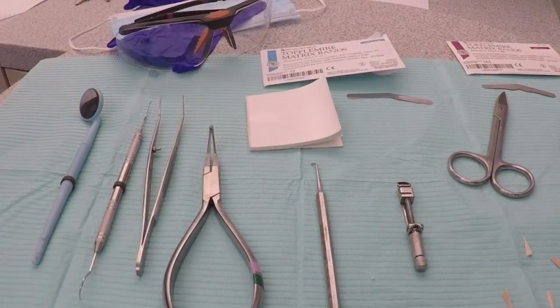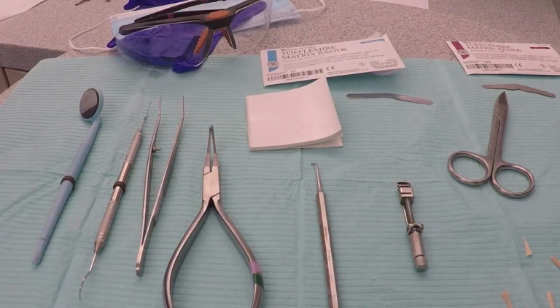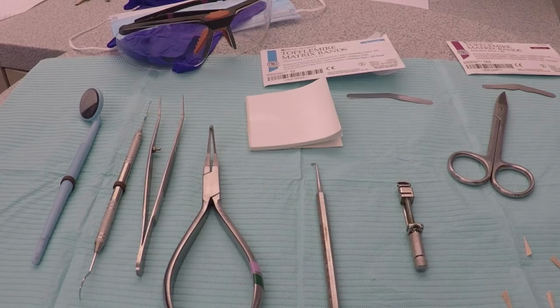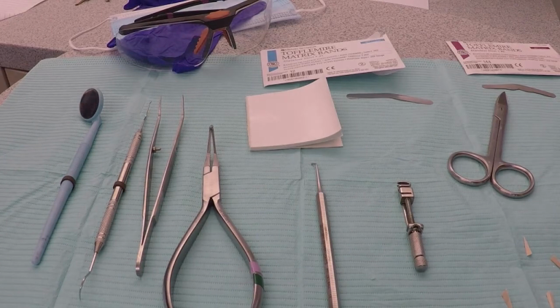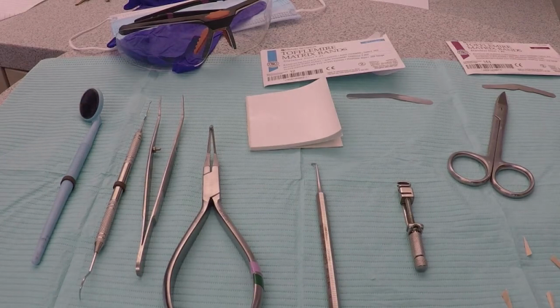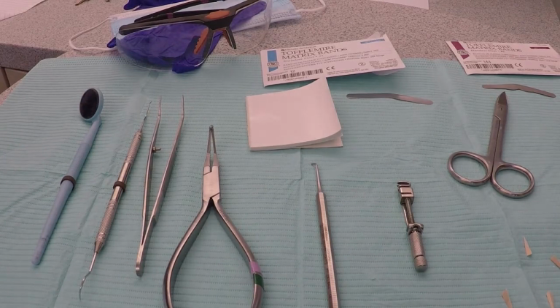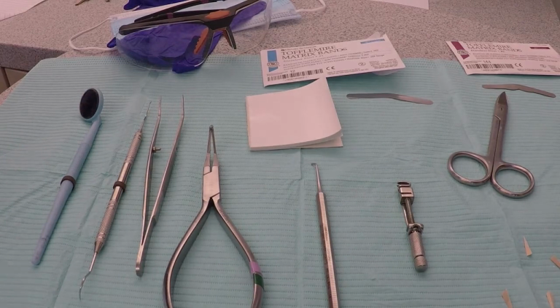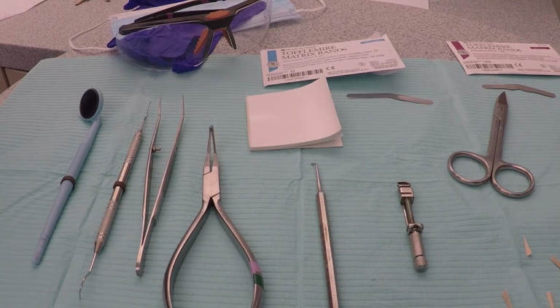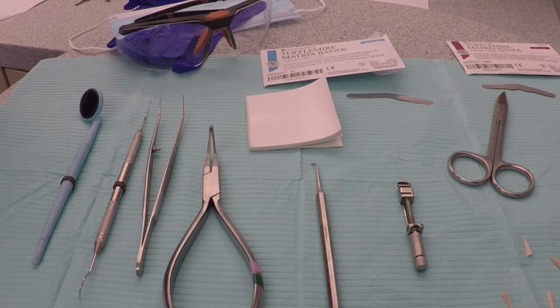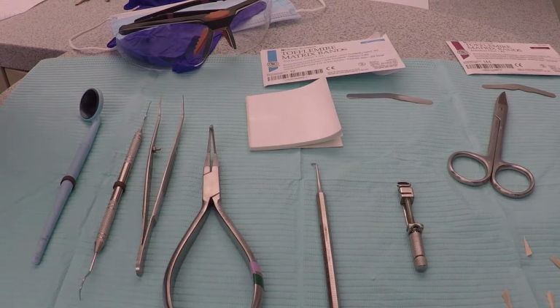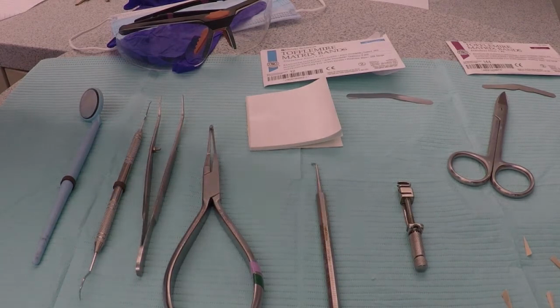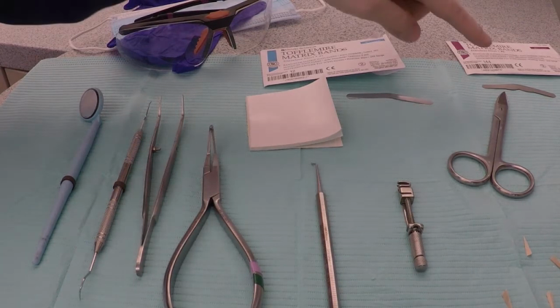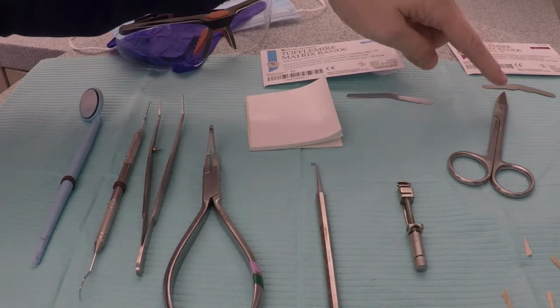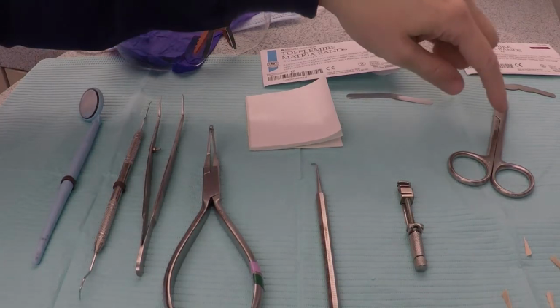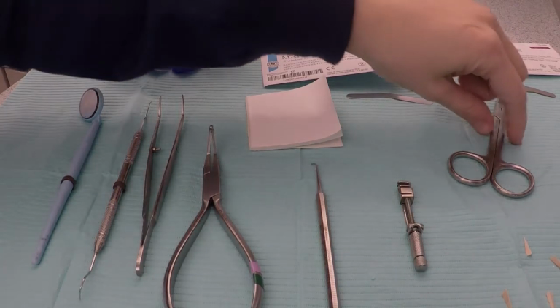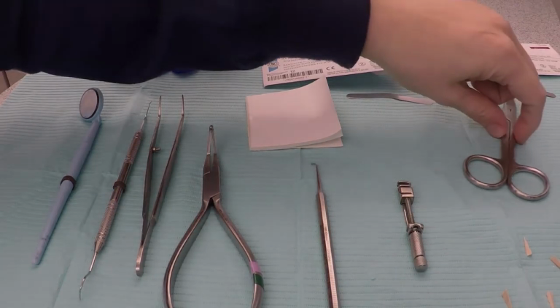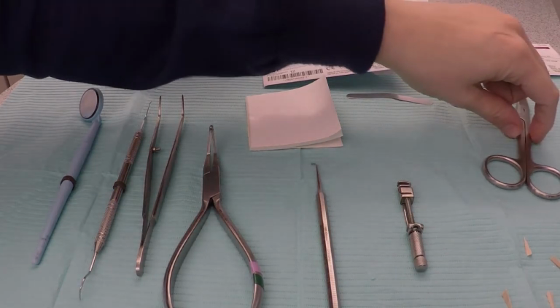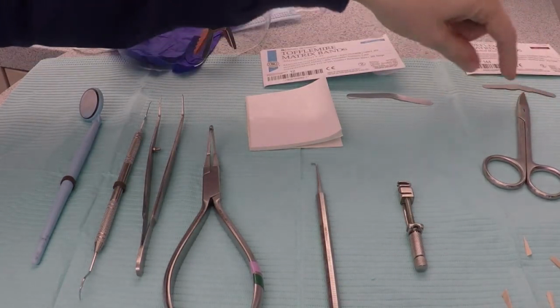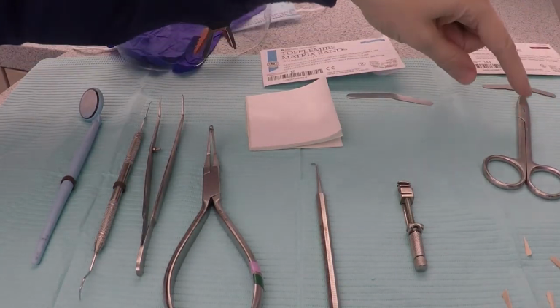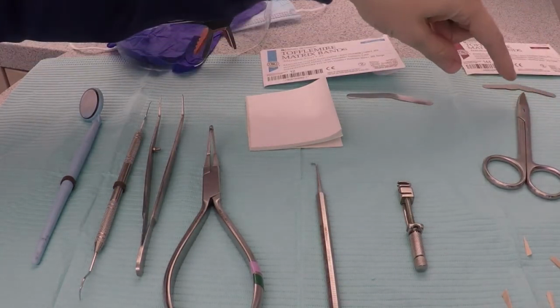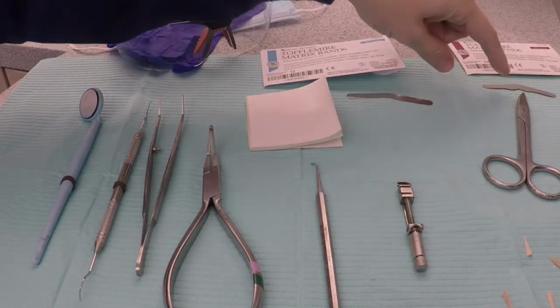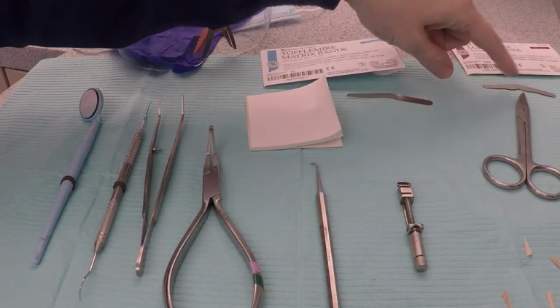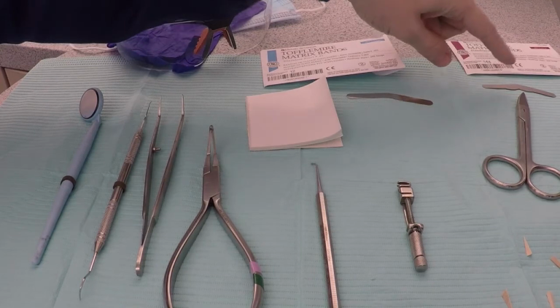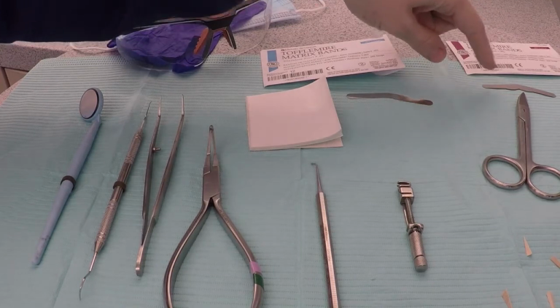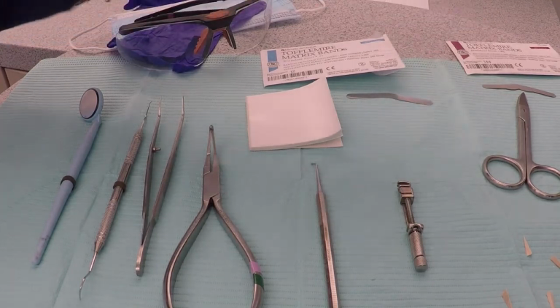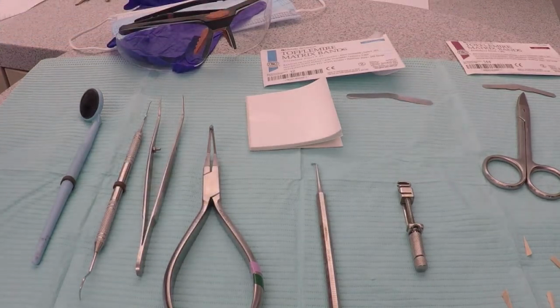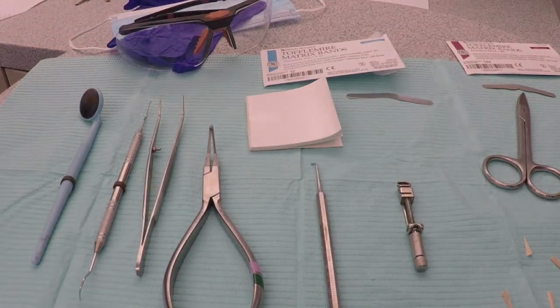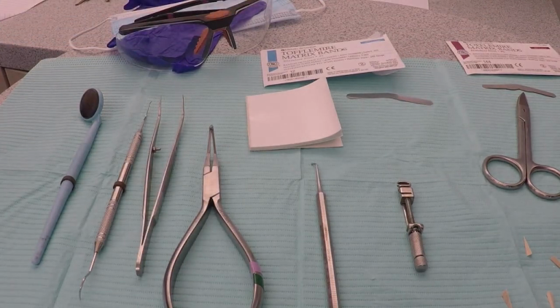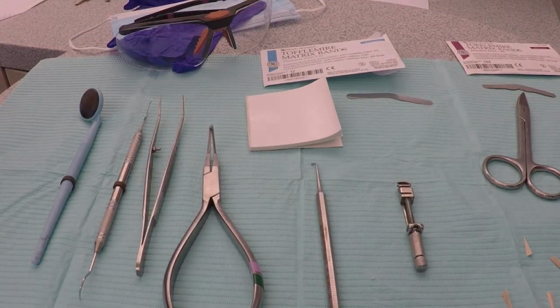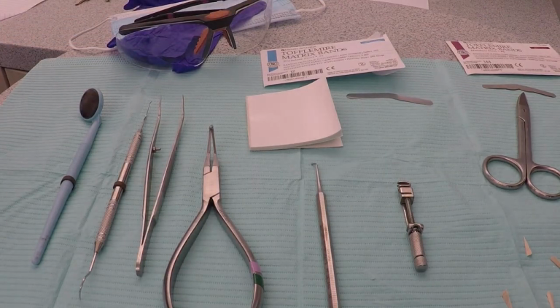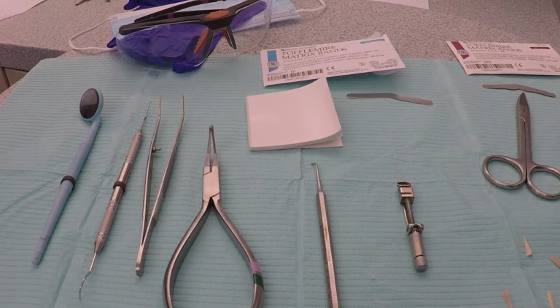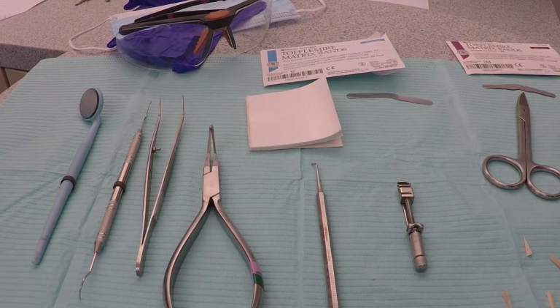If we are going to be using an extension matrix band, we should also have some scissors out in case we need to adjust a proximal extension.